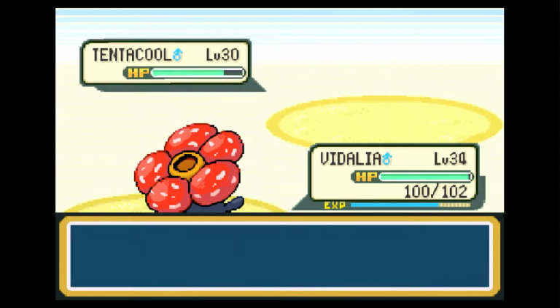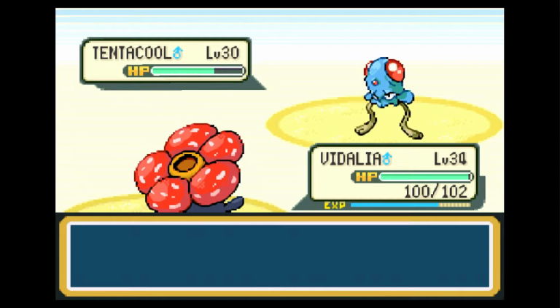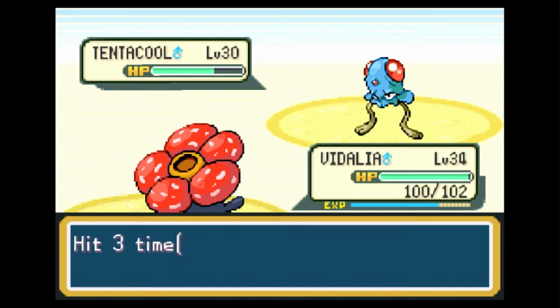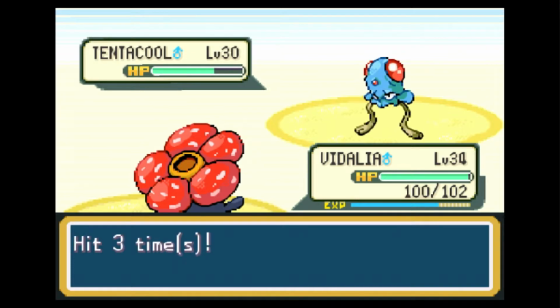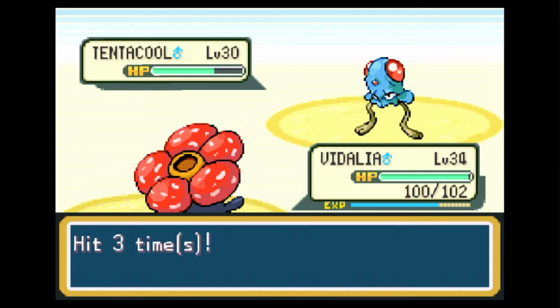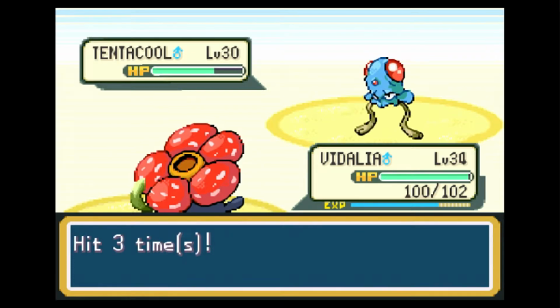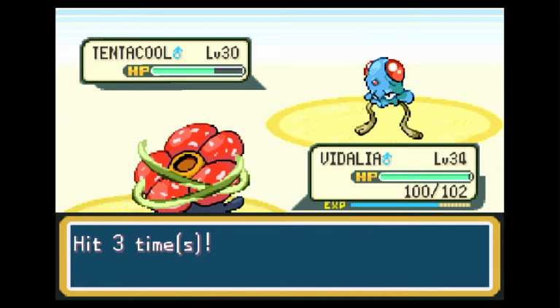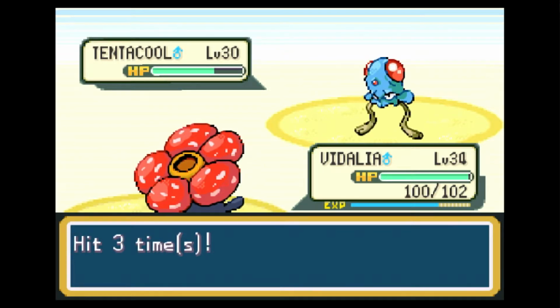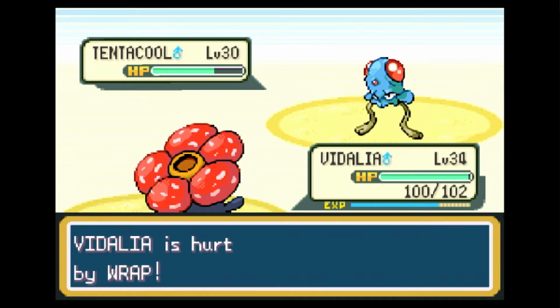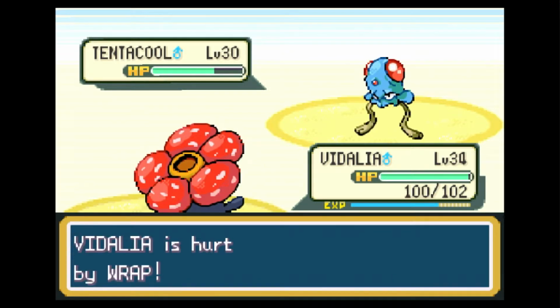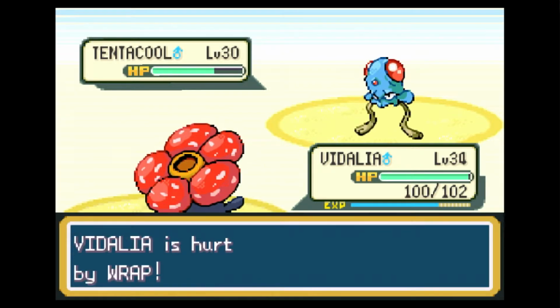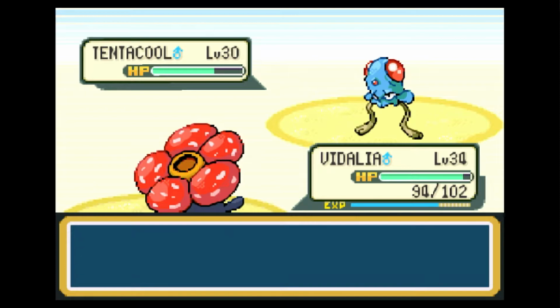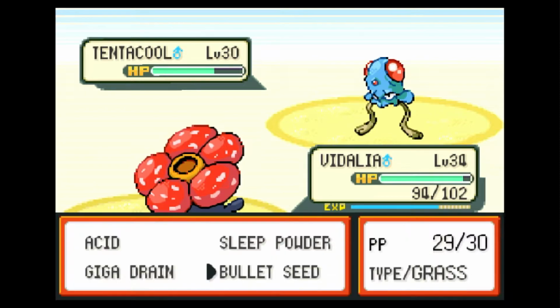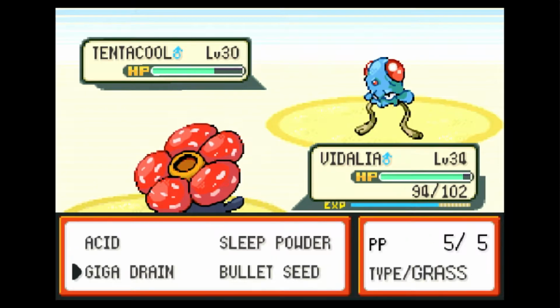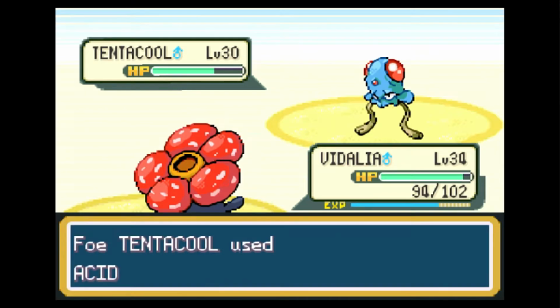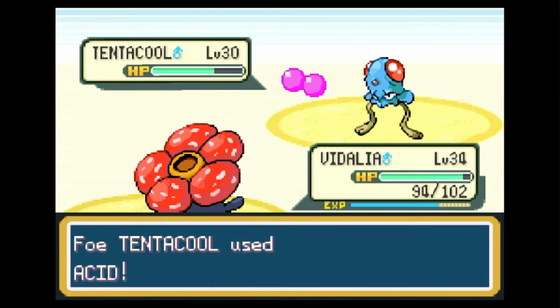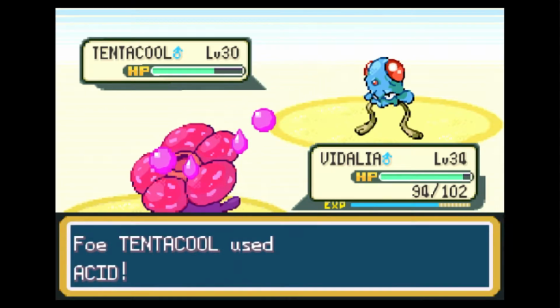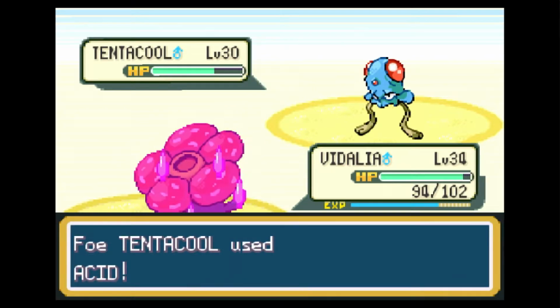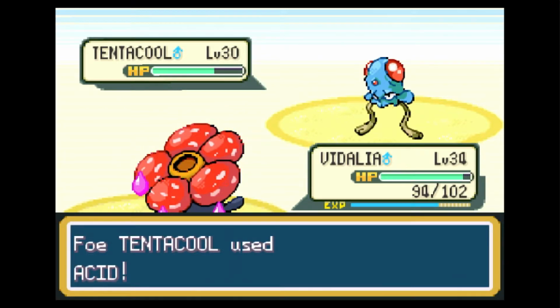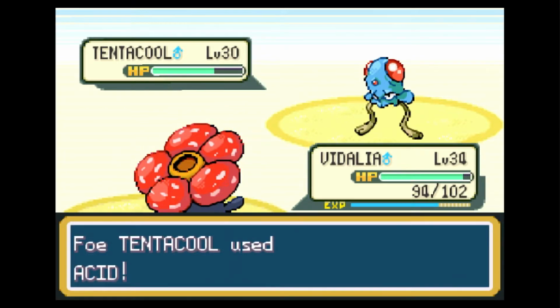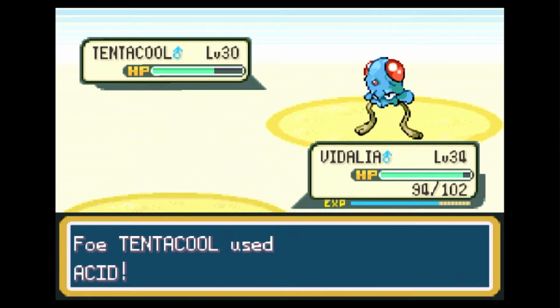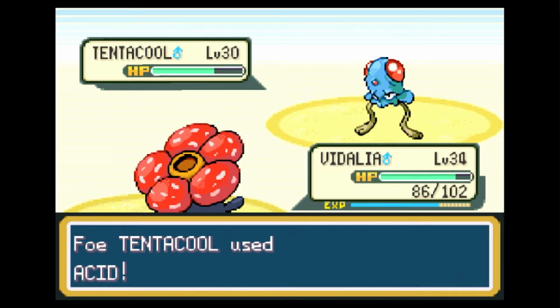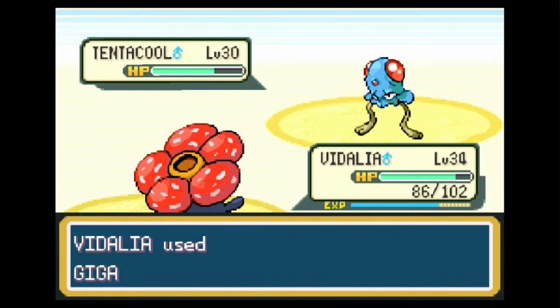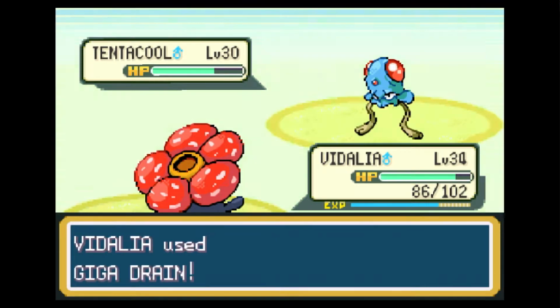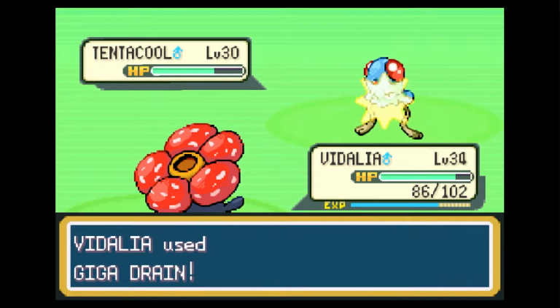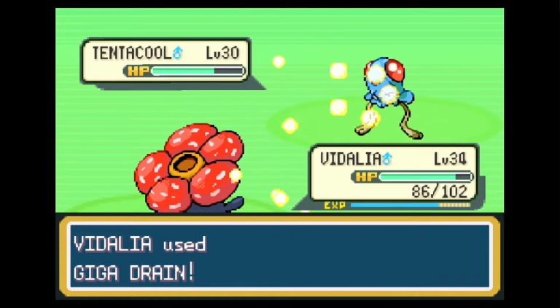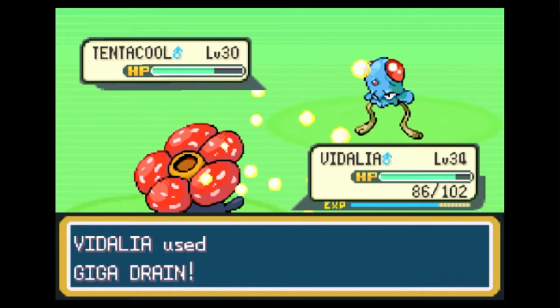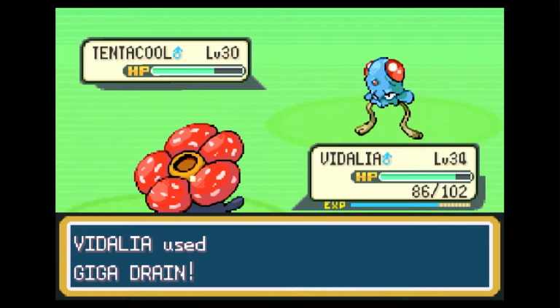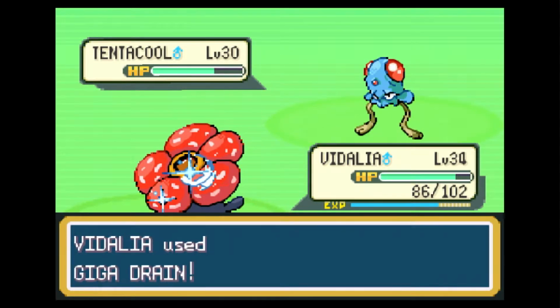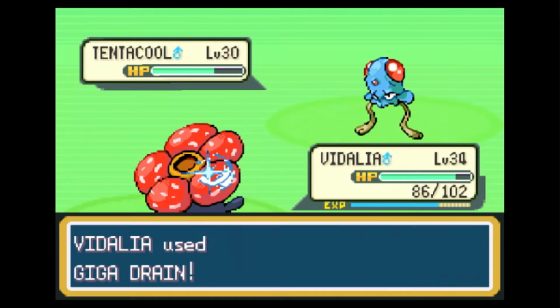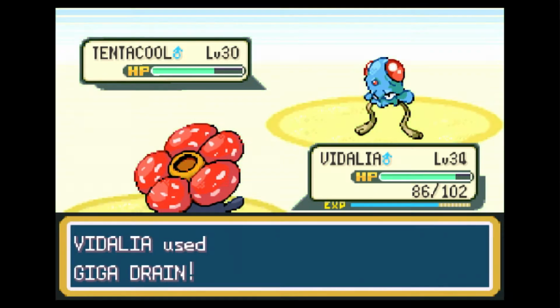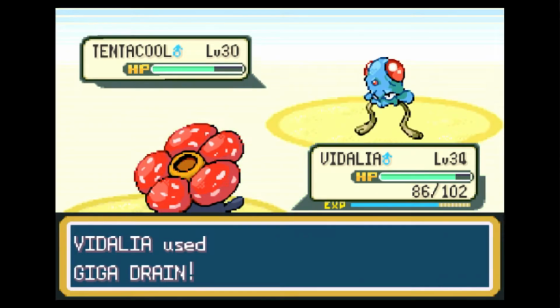After this battle right here, what I'll probably do is give the PP Up to Giga Drain, and then also use a TM I have from the previous episode on Rex.